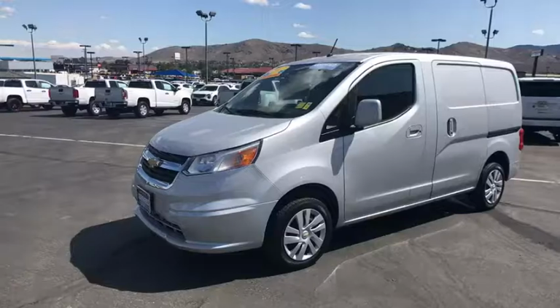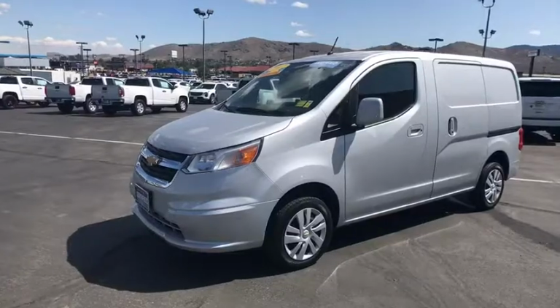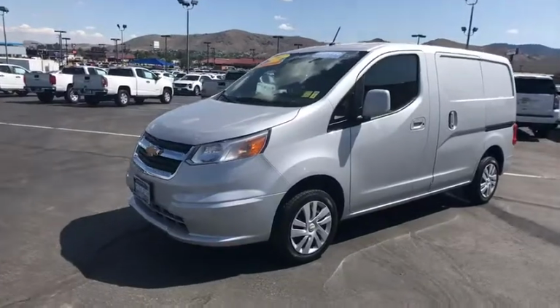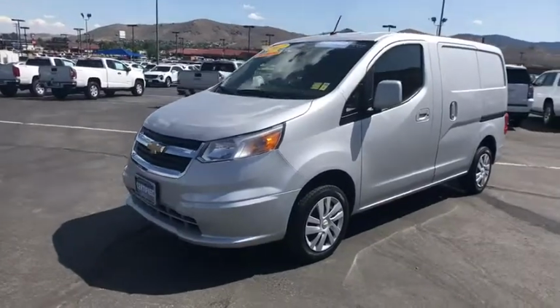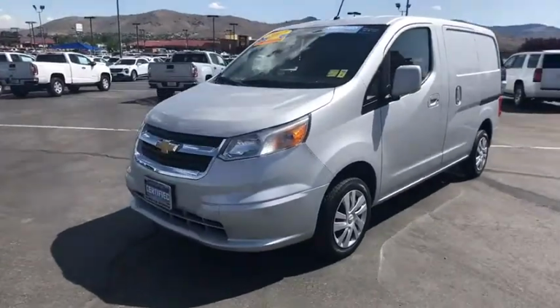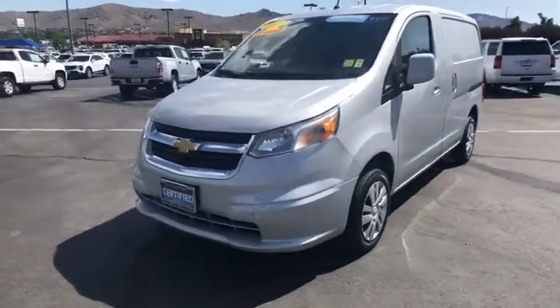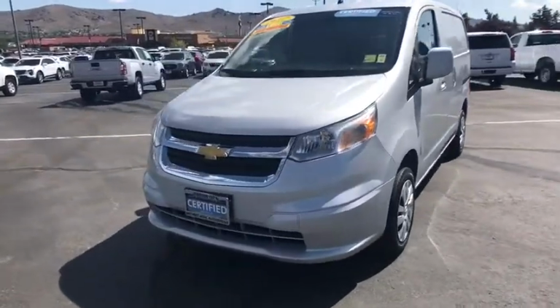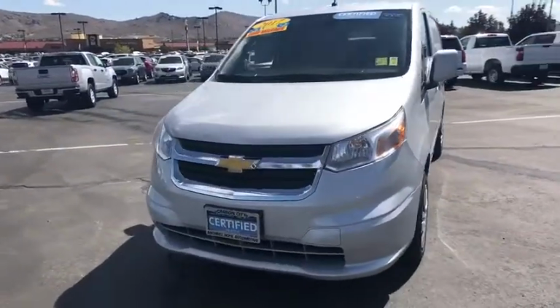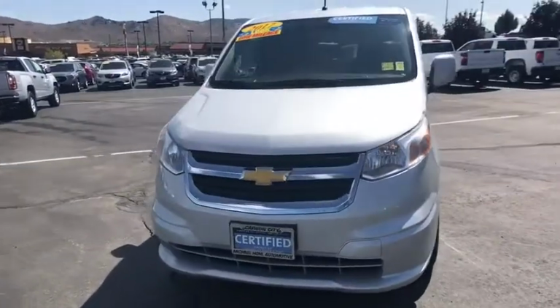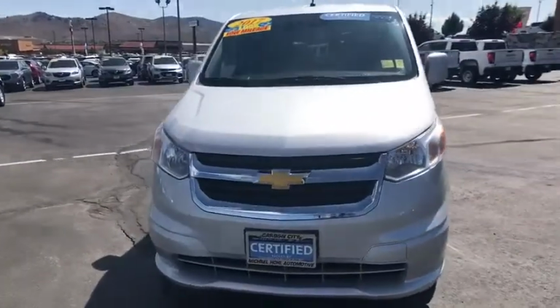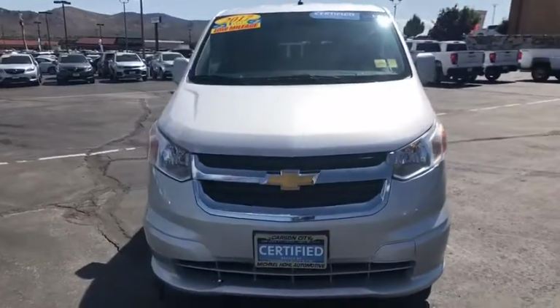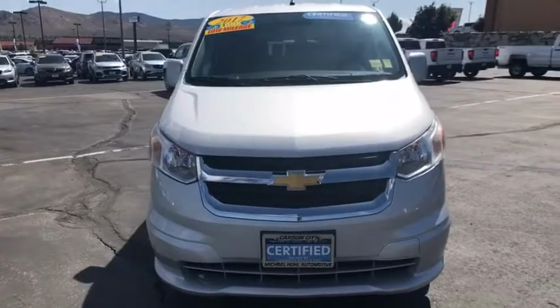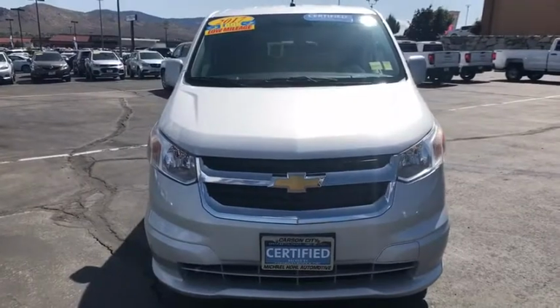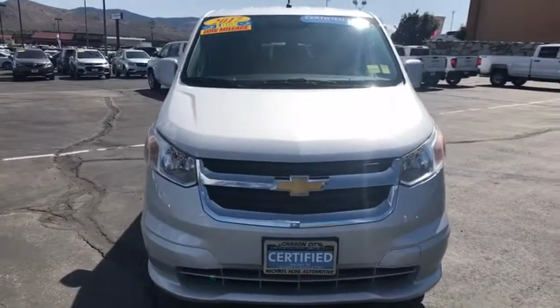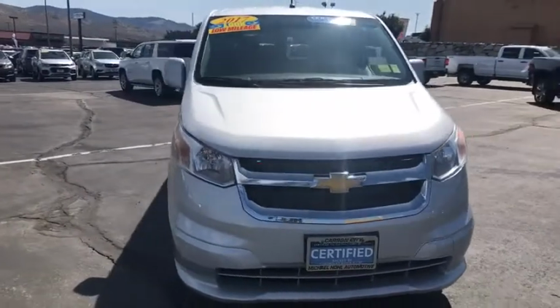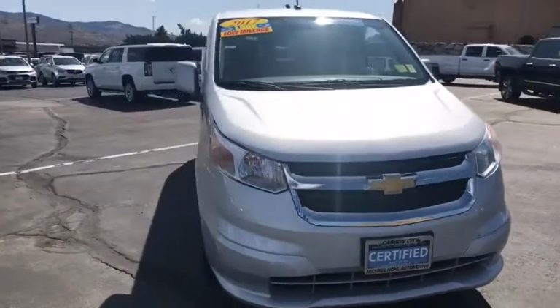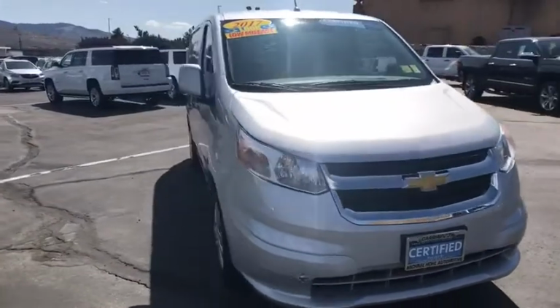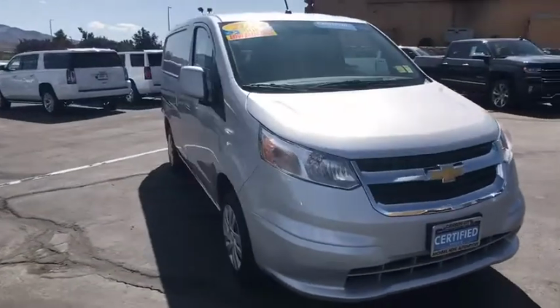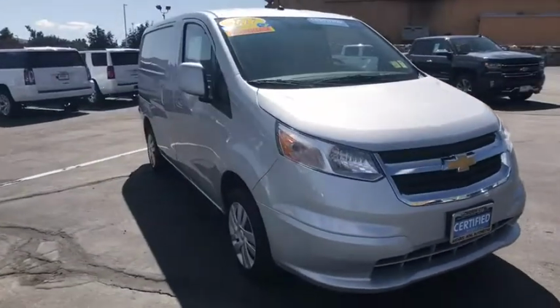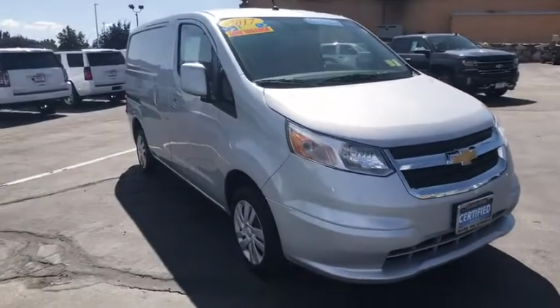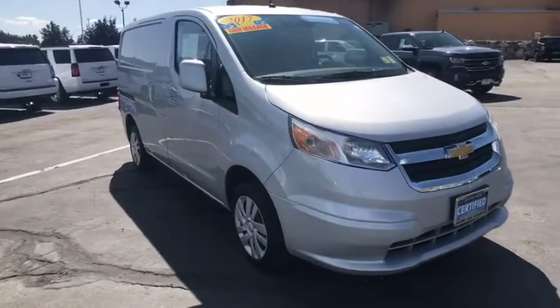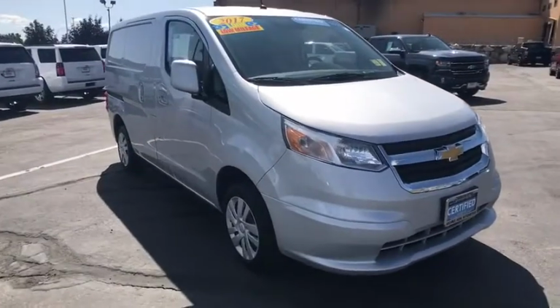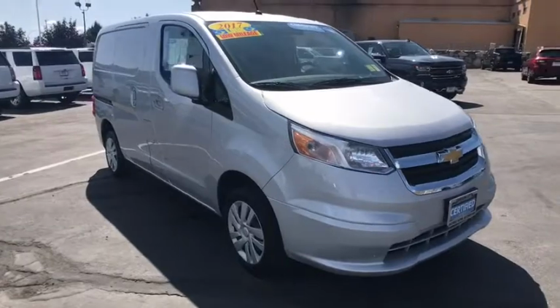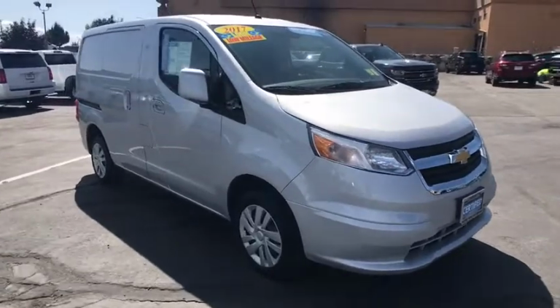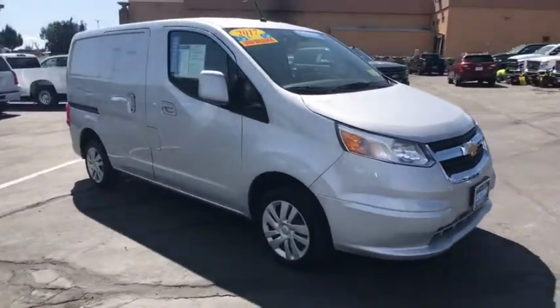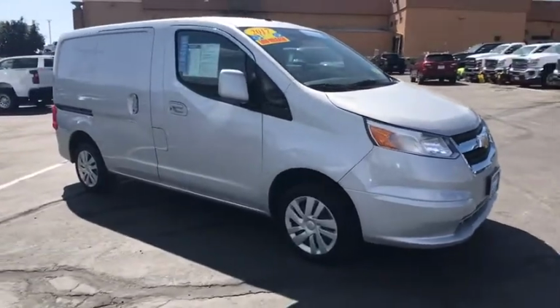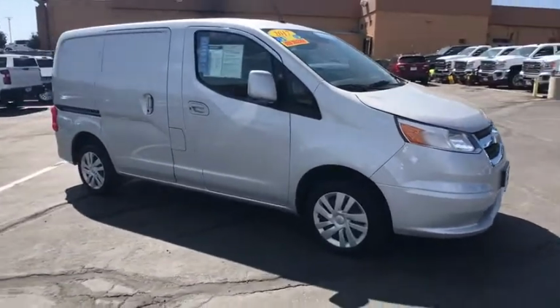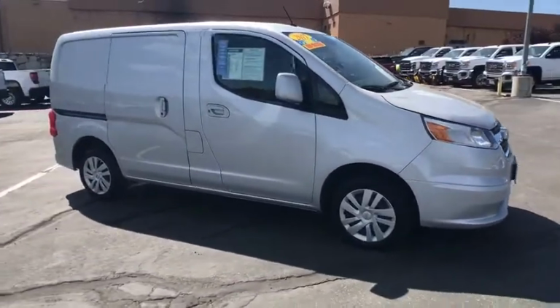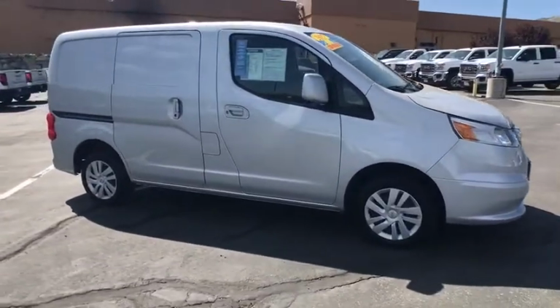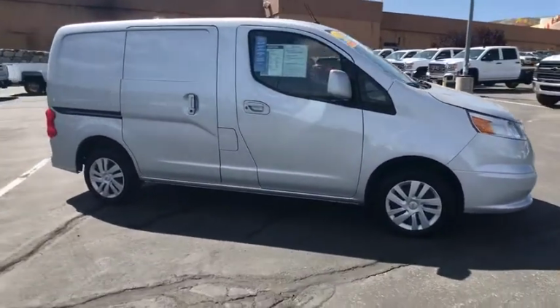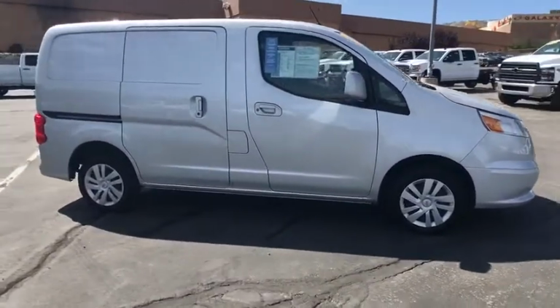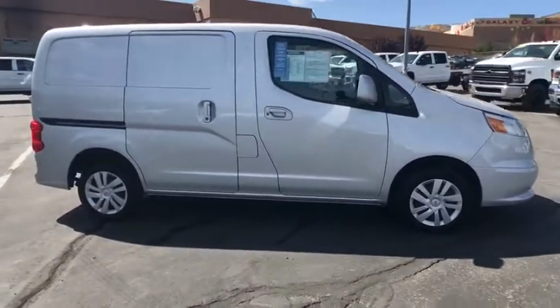Take a ride in the 2017 Chevrolet Express. The Express offers massive spaciousness, style, safety, and a surprising amount of optional features. With enhanced towing and hauling capabilities, the Express is built to get the job done.